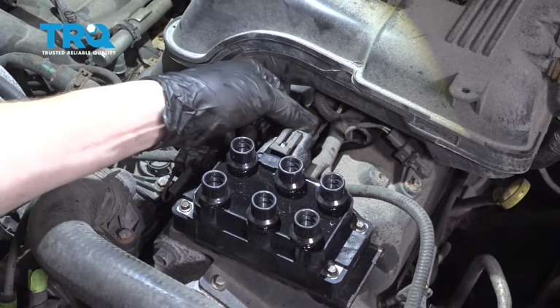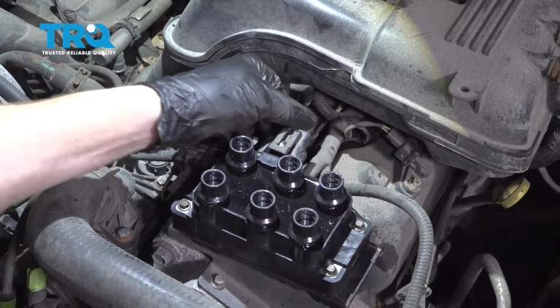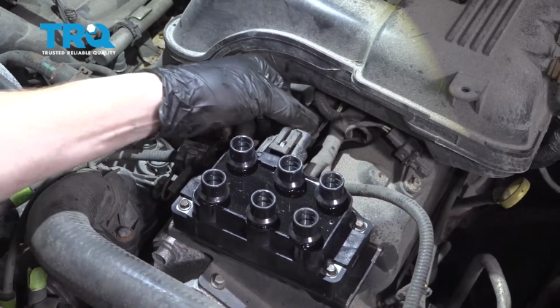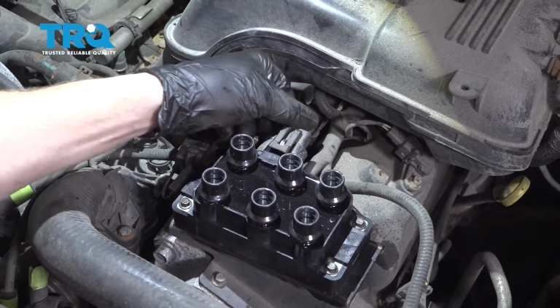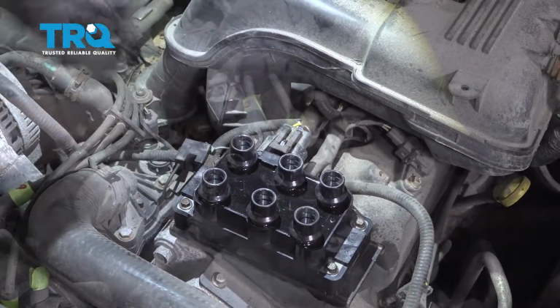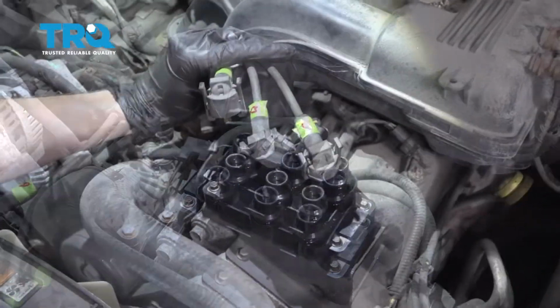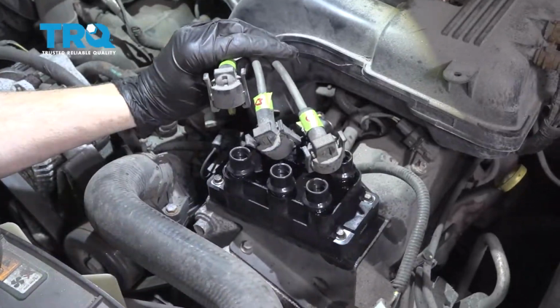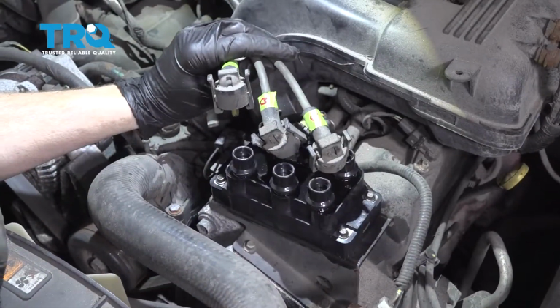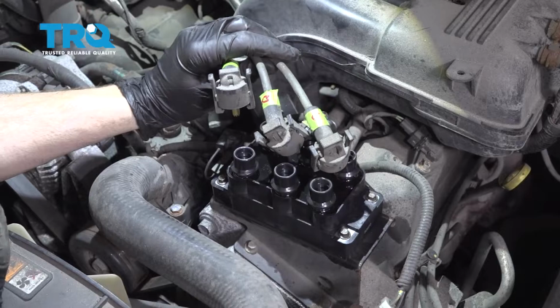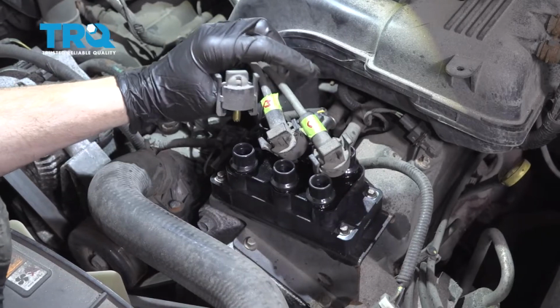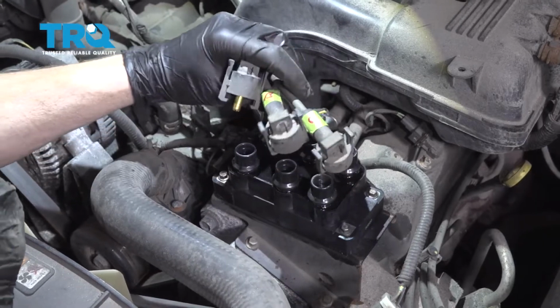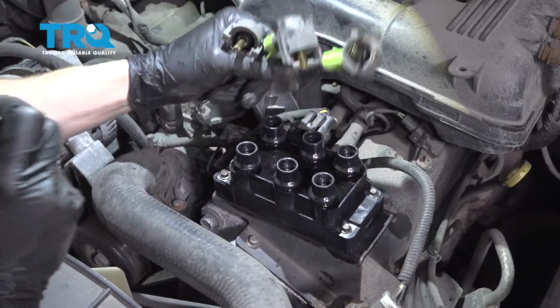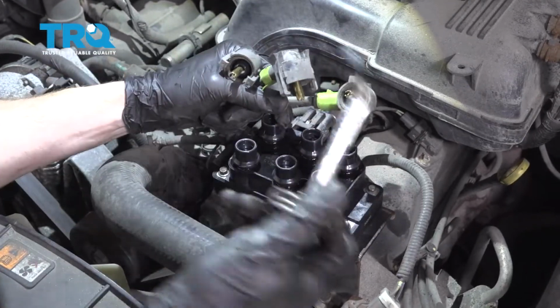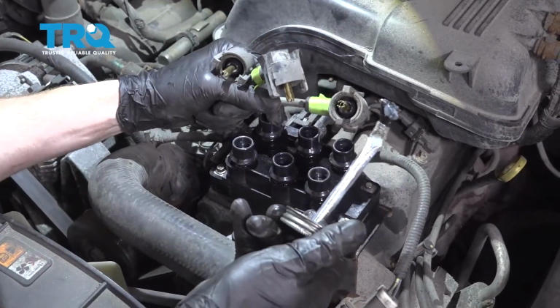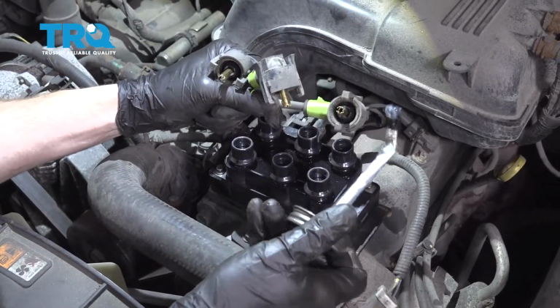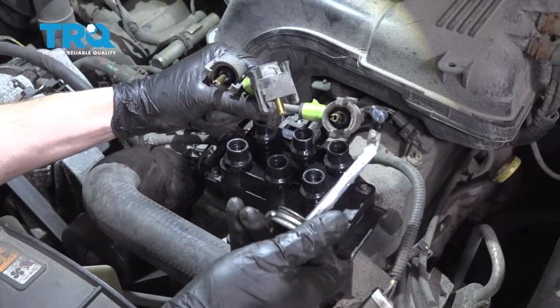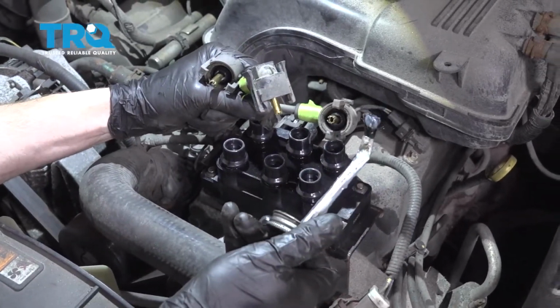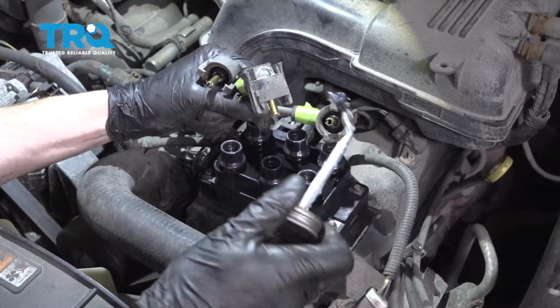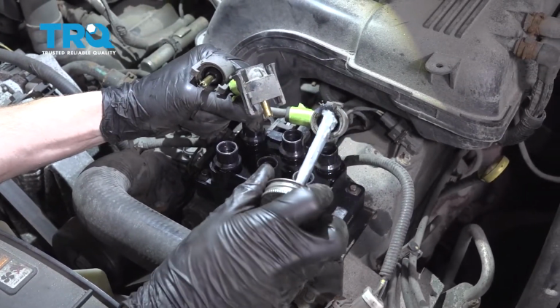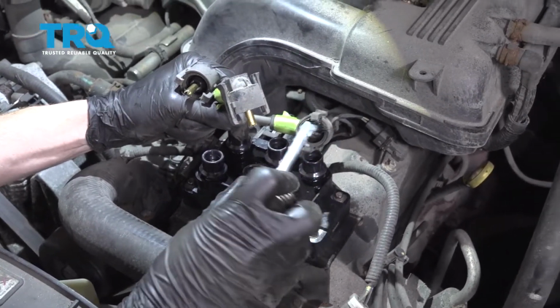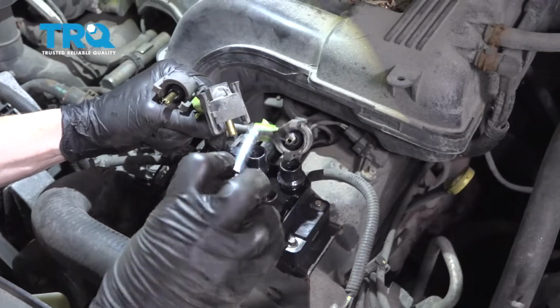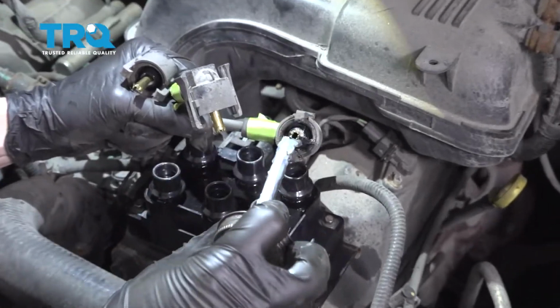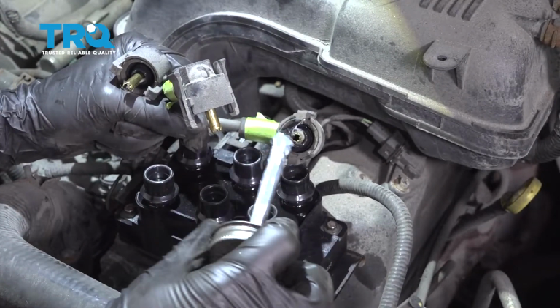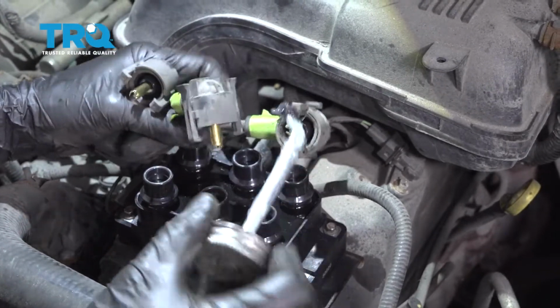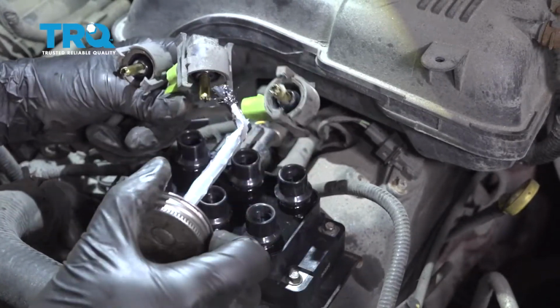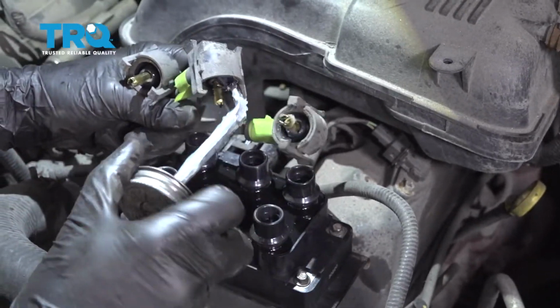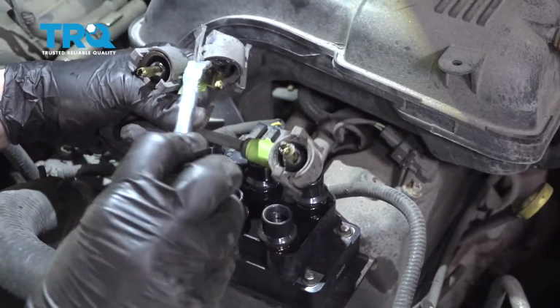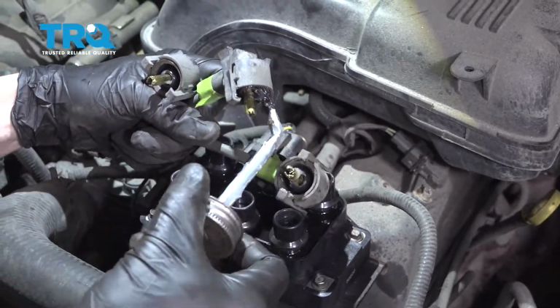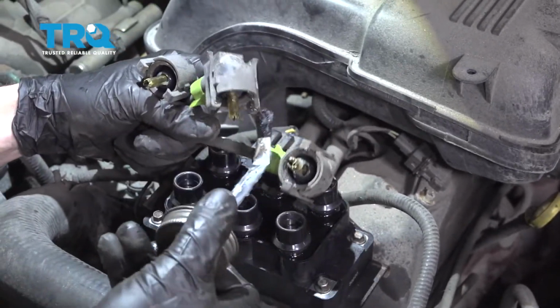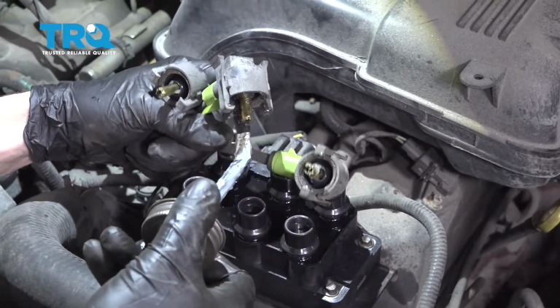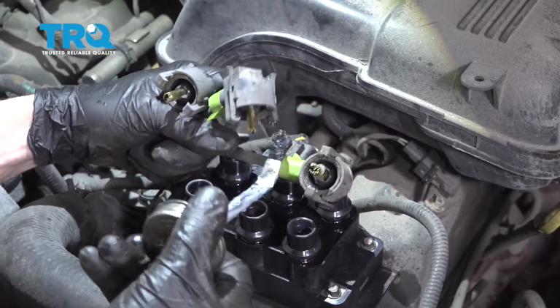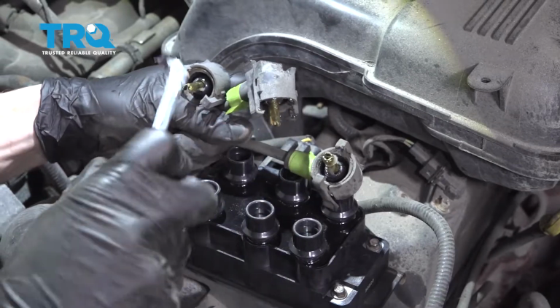That's super important. A little bit of wobble is okay. Next, we can move along to reconnecting our wires. To do that, it's a good idea to use a little bit of dielectric silicone paste — just get it right along this area on all of the wires. Once that's done, we can start connecting them in.